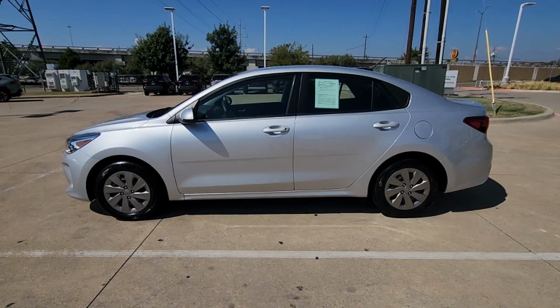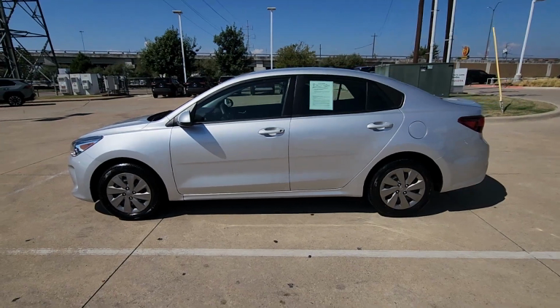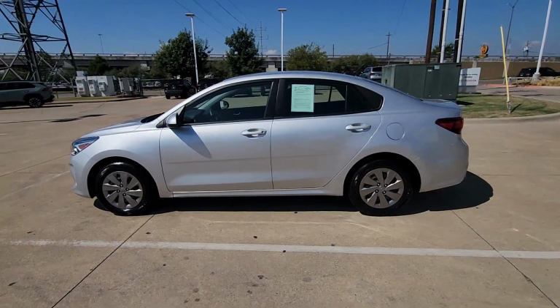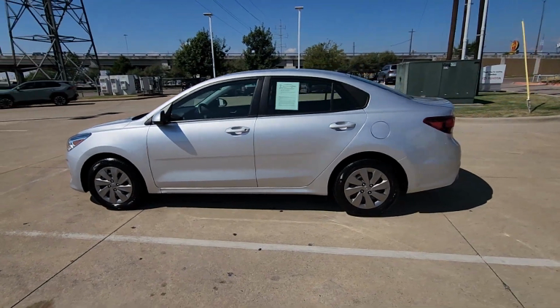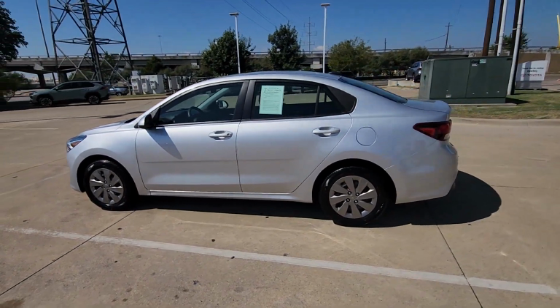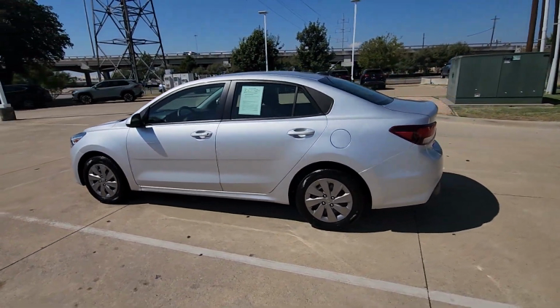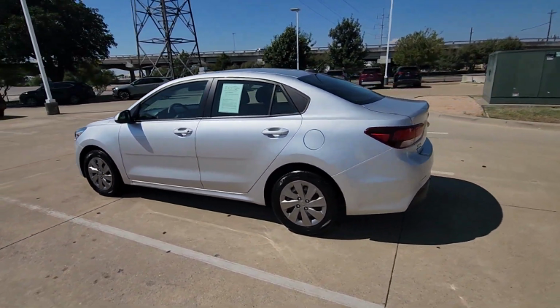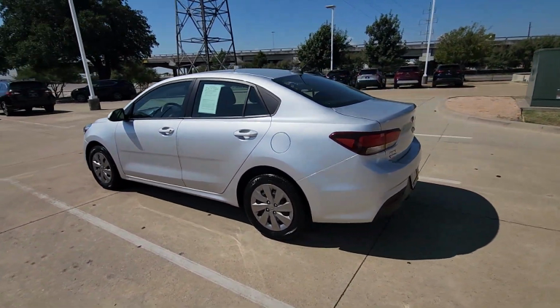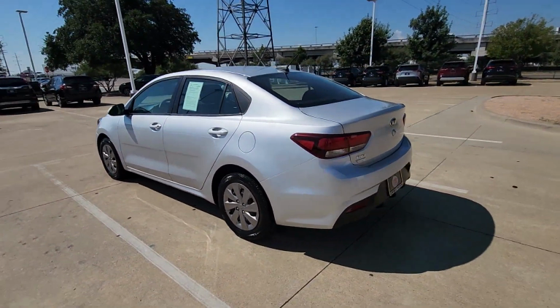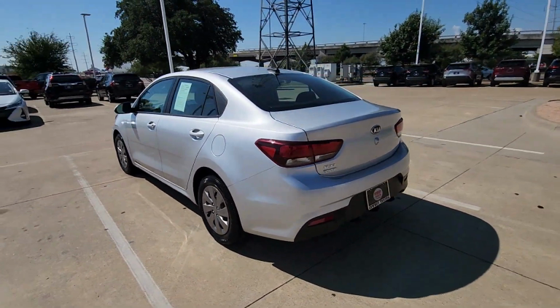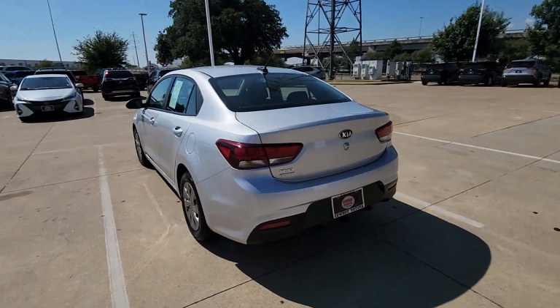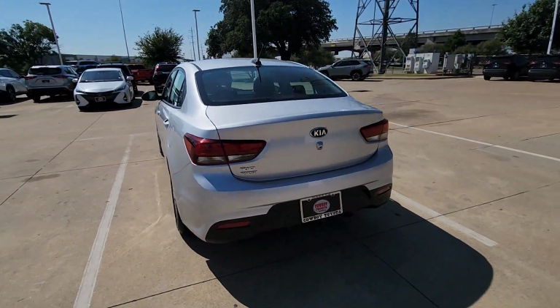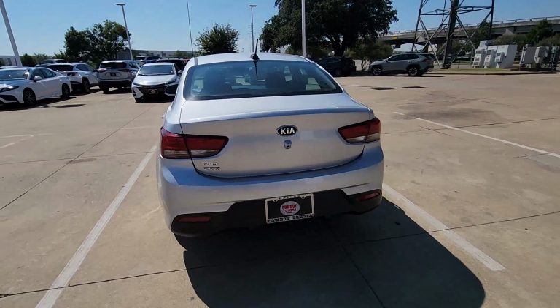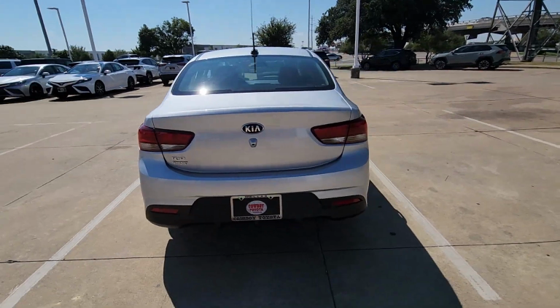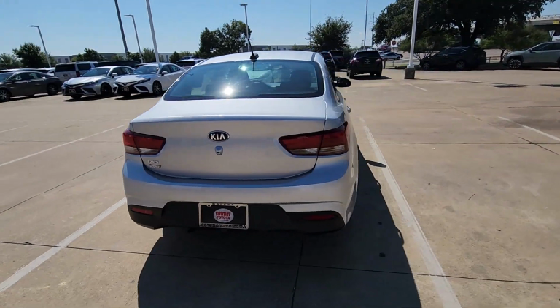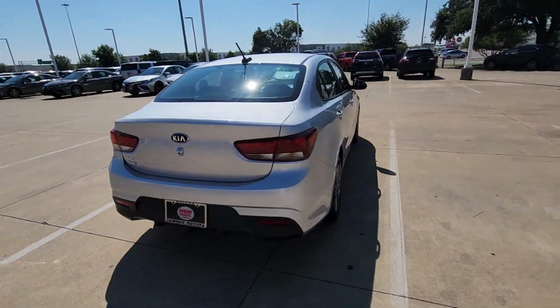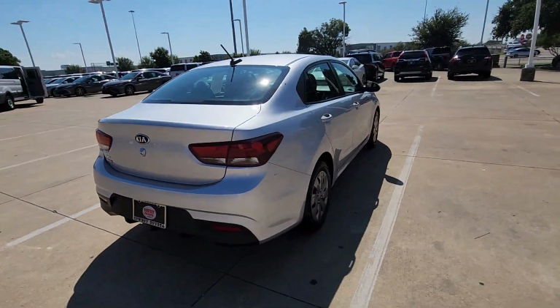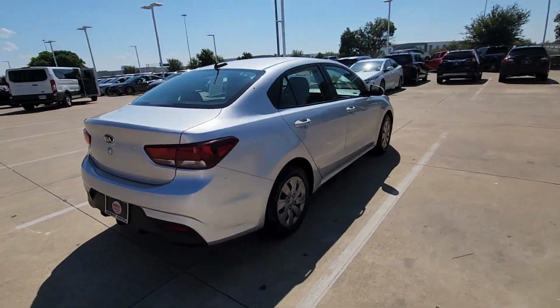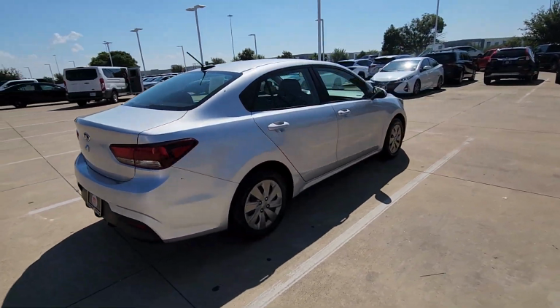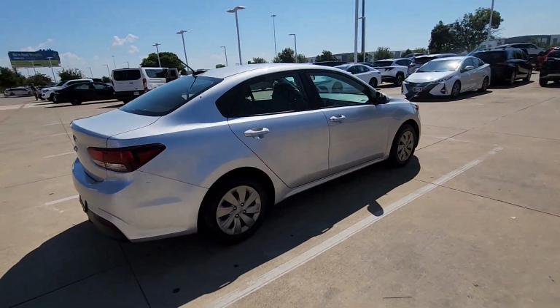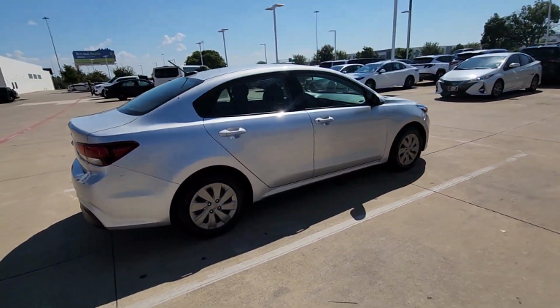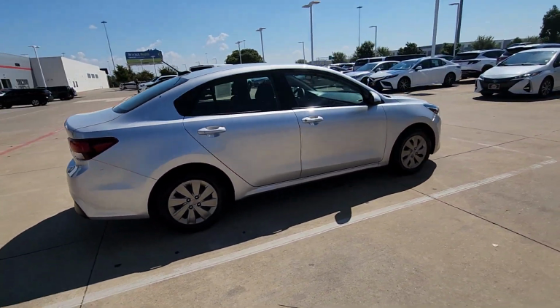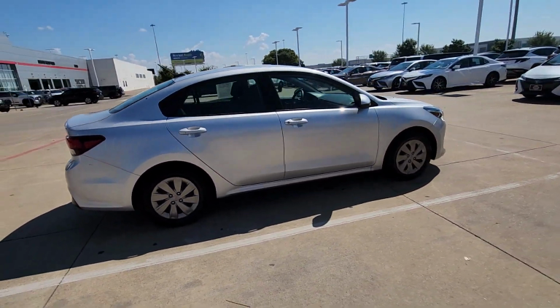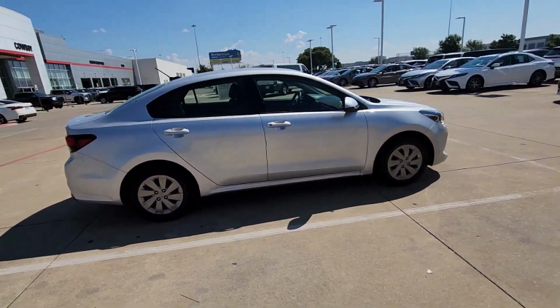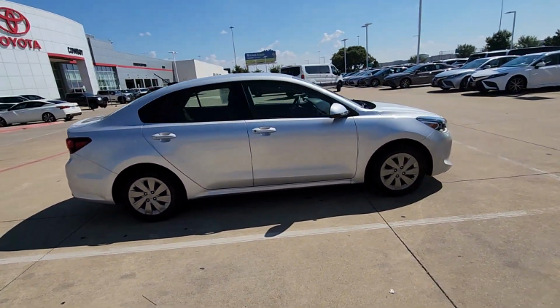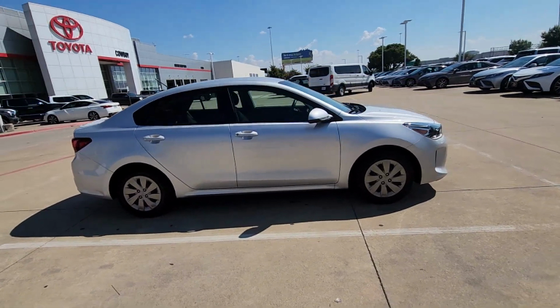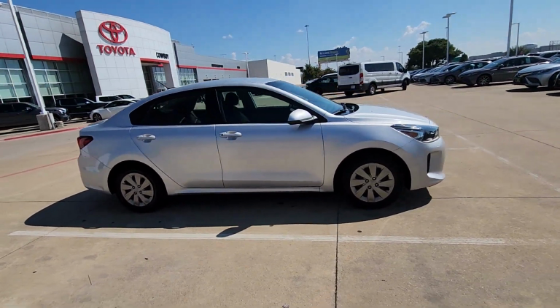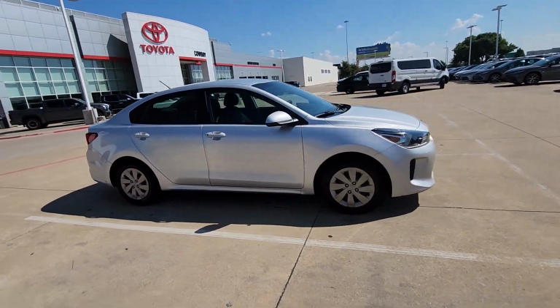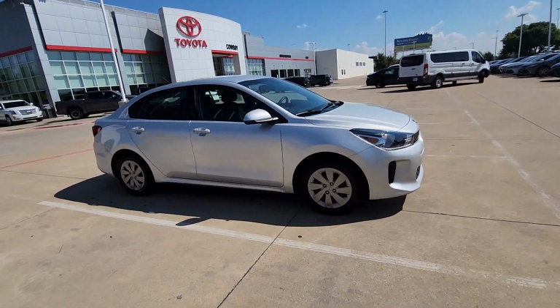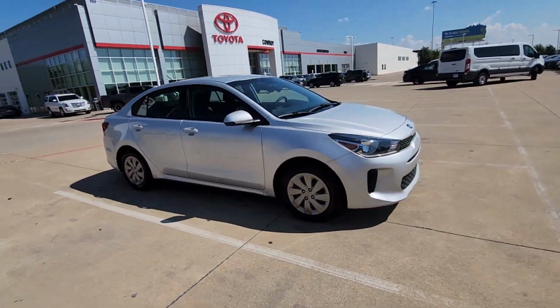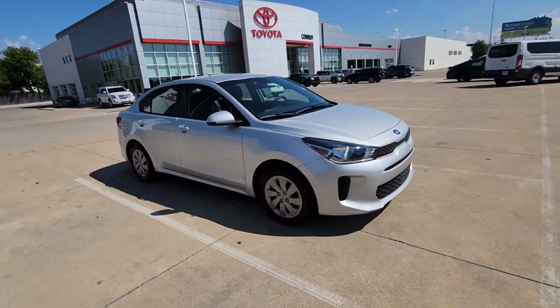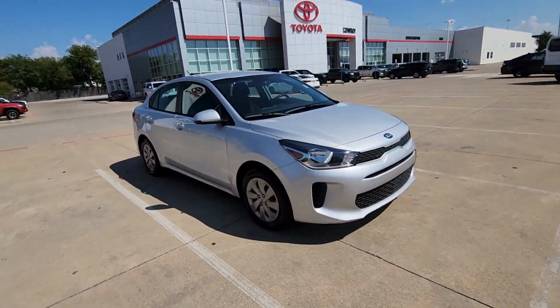Get acquainted with the 2020 Kia Rio. With less than 25,000 miles on the odometer, this vehicle provides excellent value. The future is comfortable and affordable in this spirited Rio.